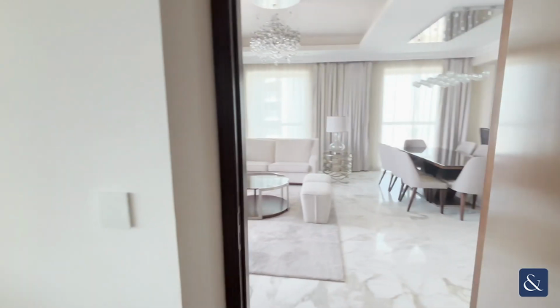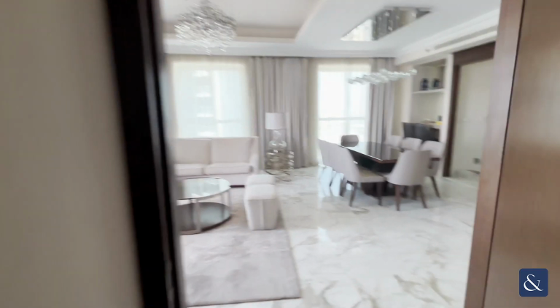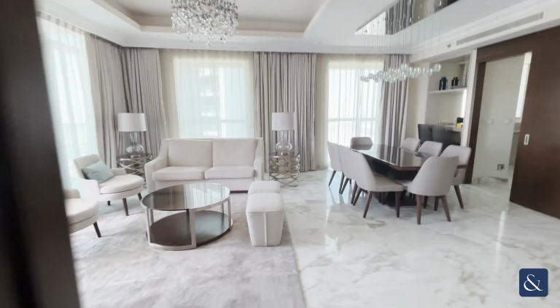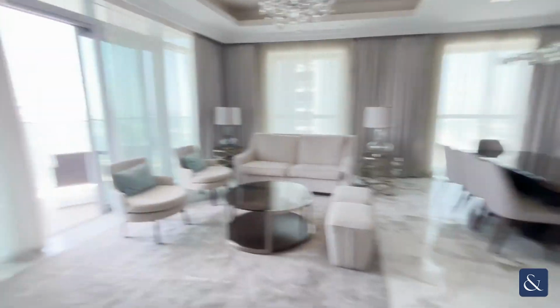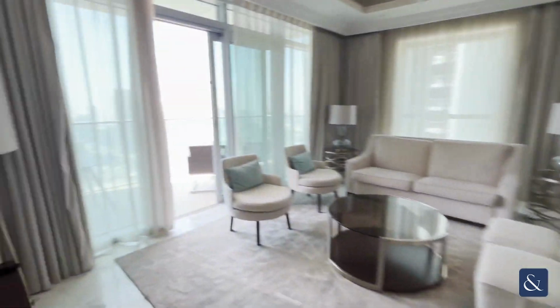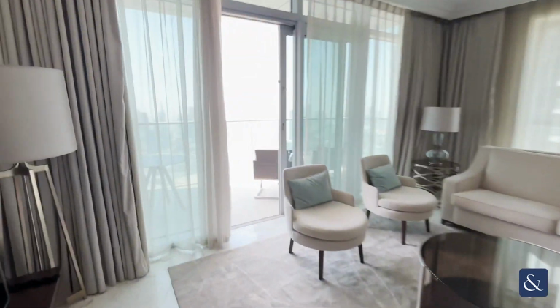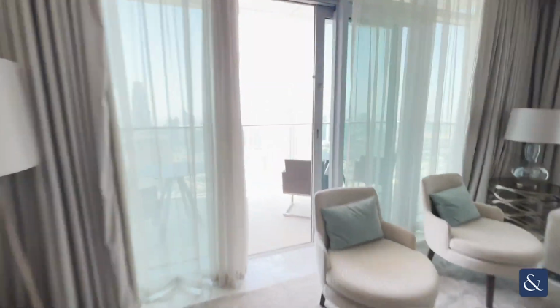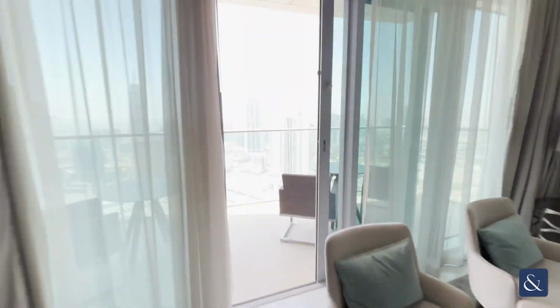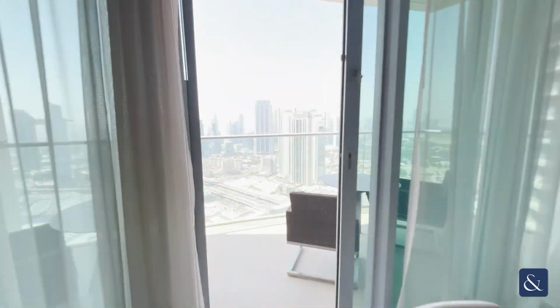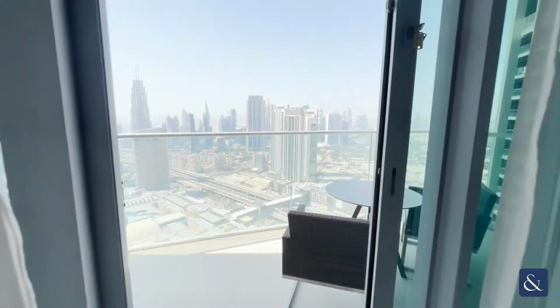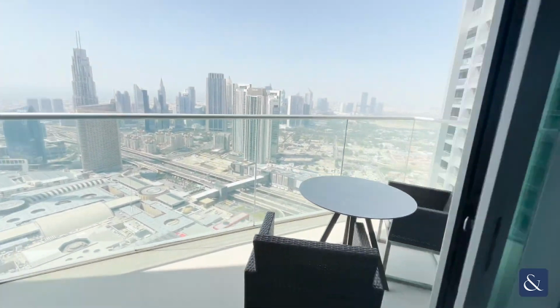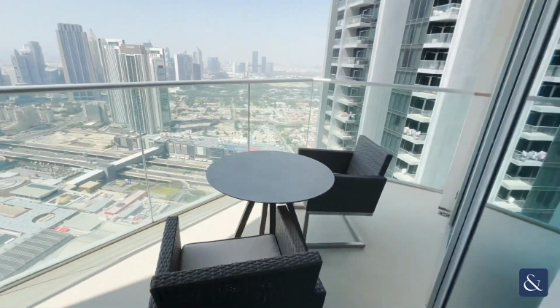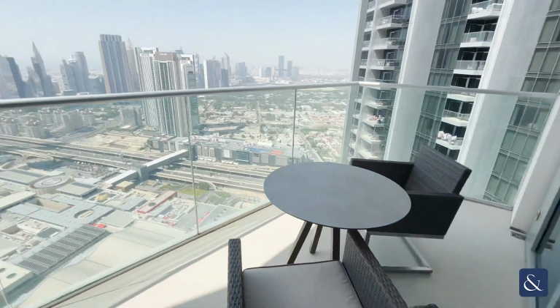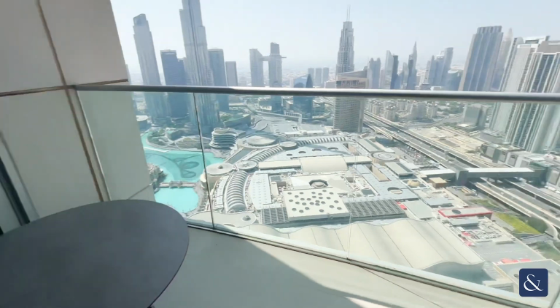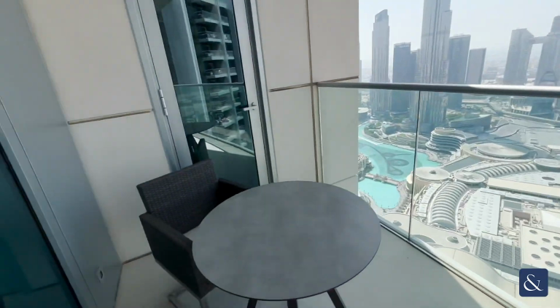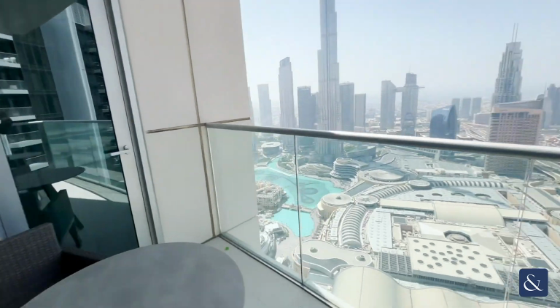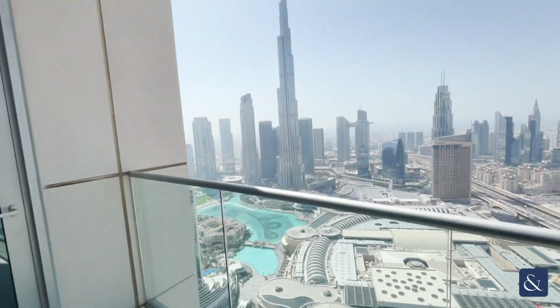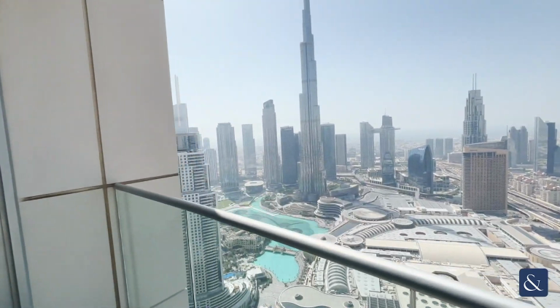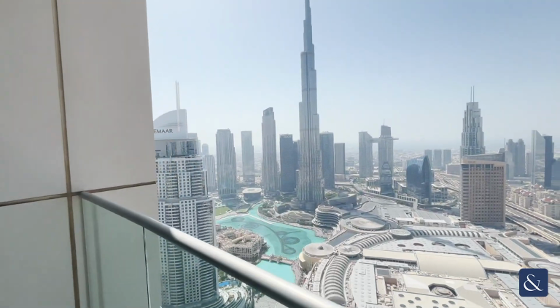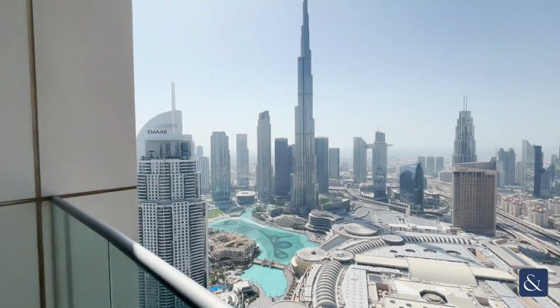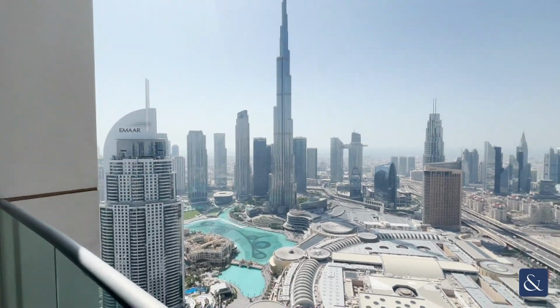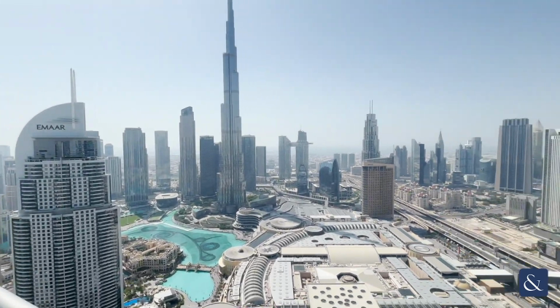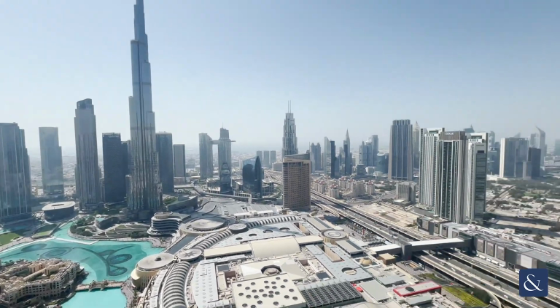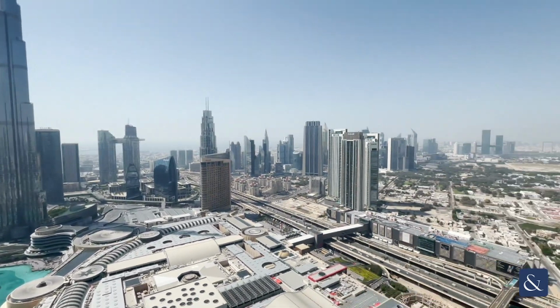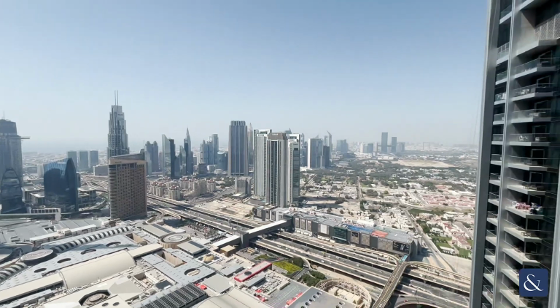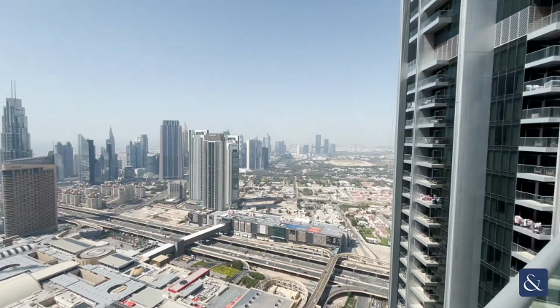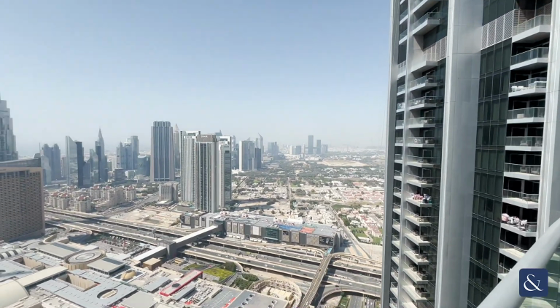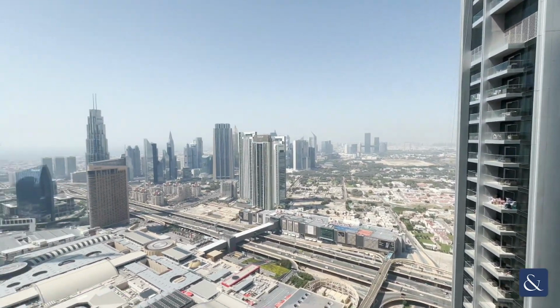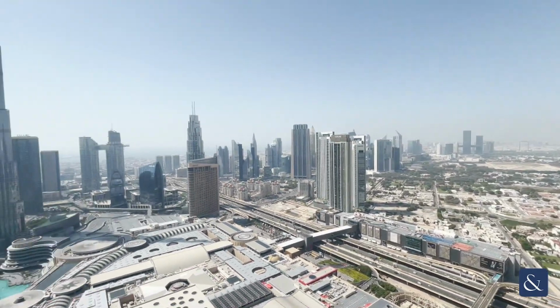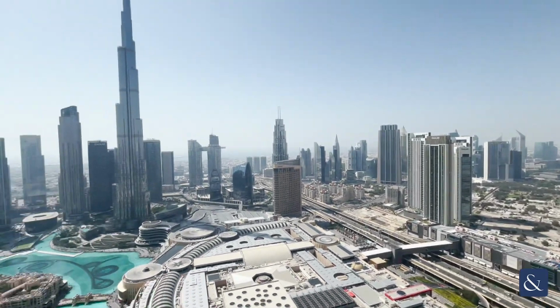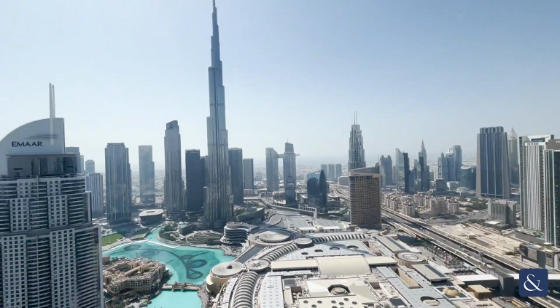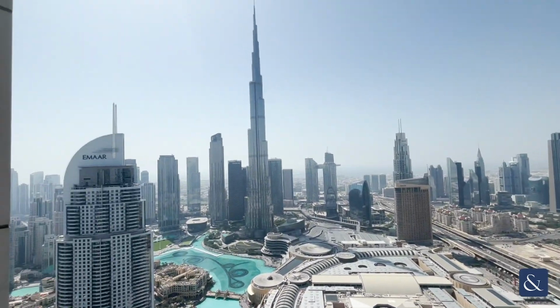Now we'll have a look out to the balcony here which has another great view. You can see a couple of tables there. For any further enquiries on this property please get in contact with myself on the details provided below. Thanks for watching.